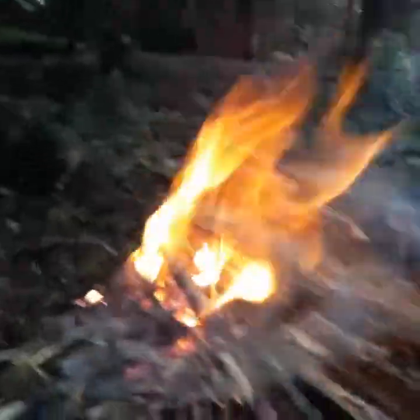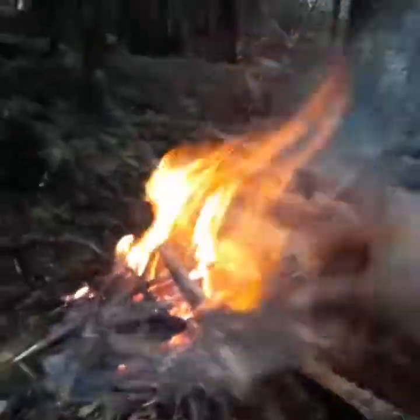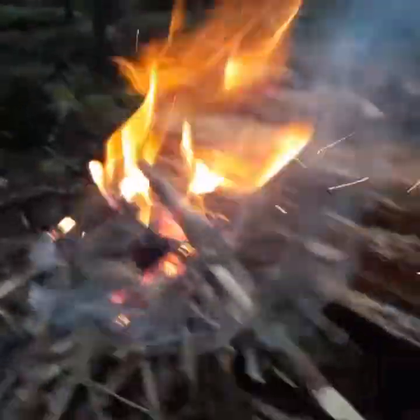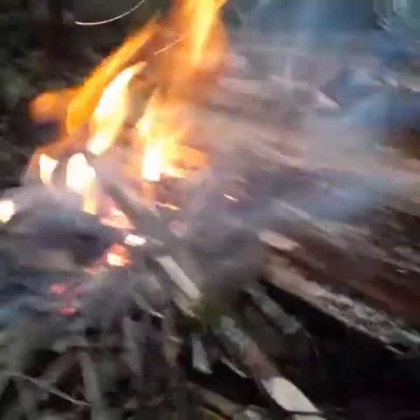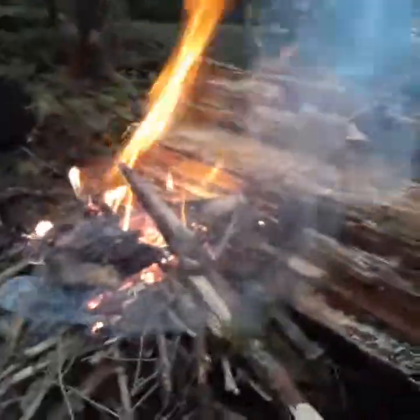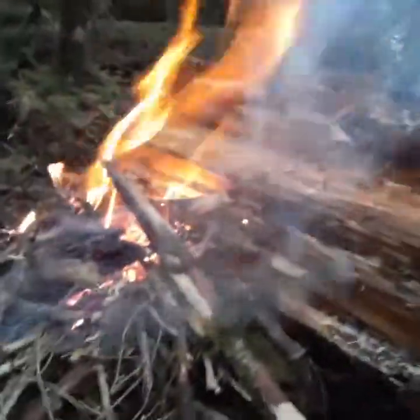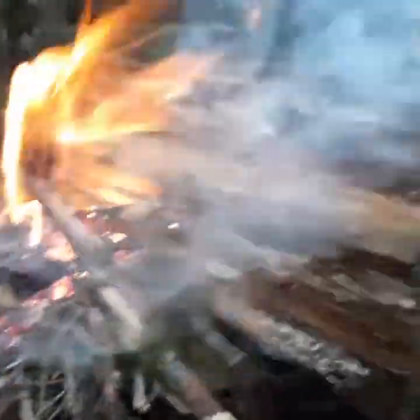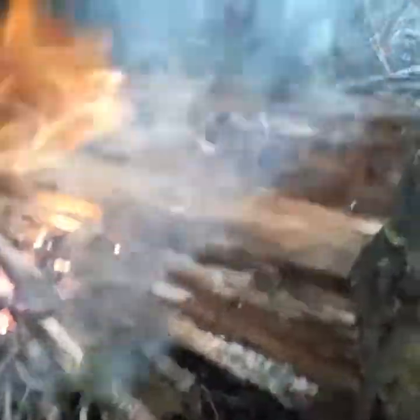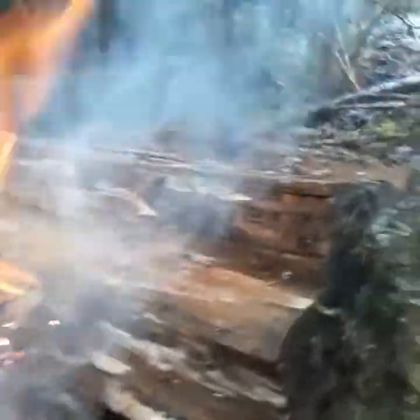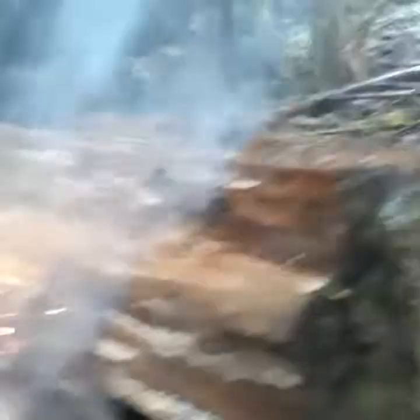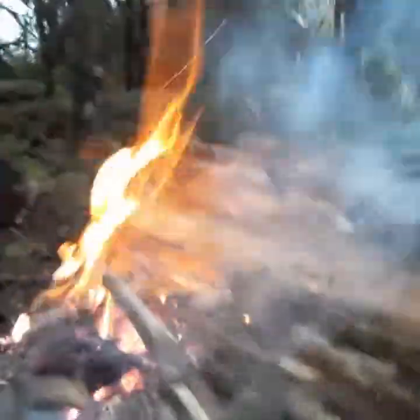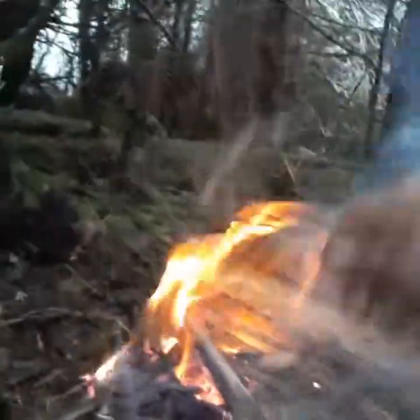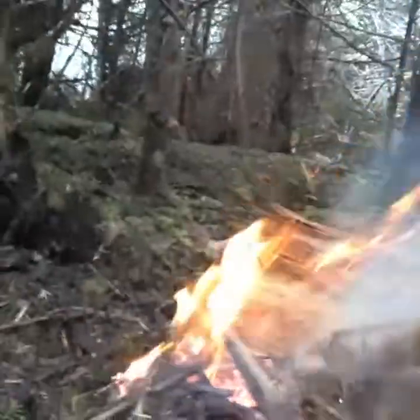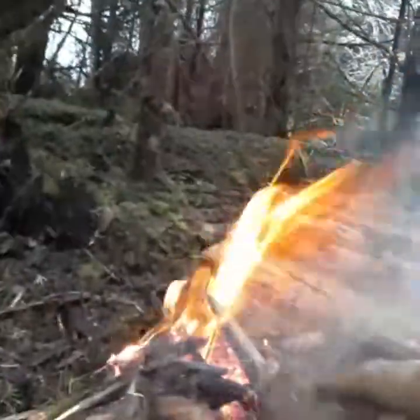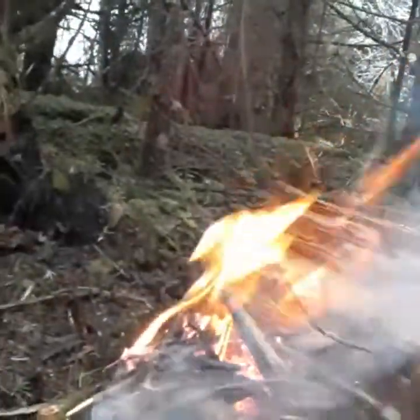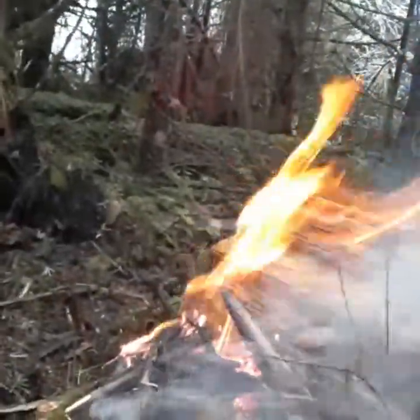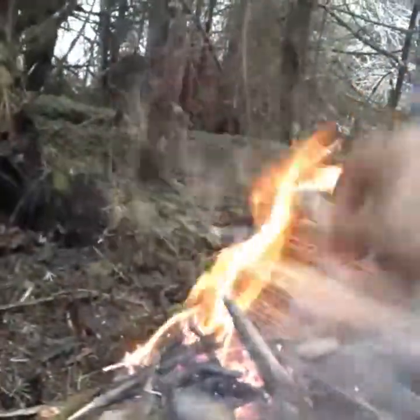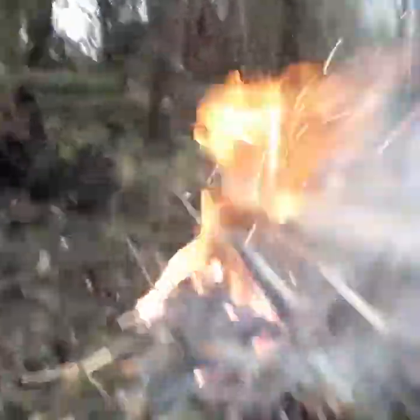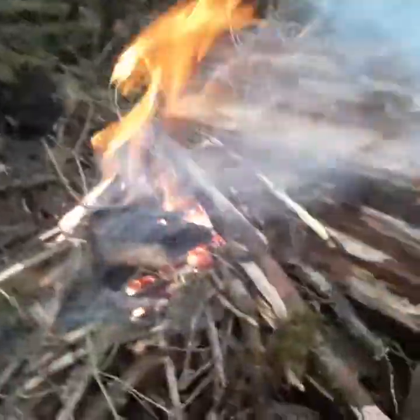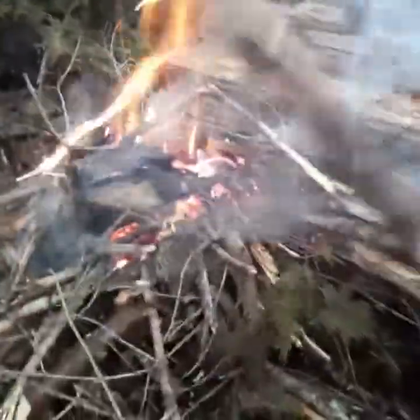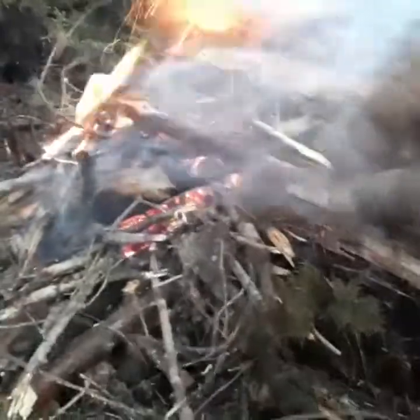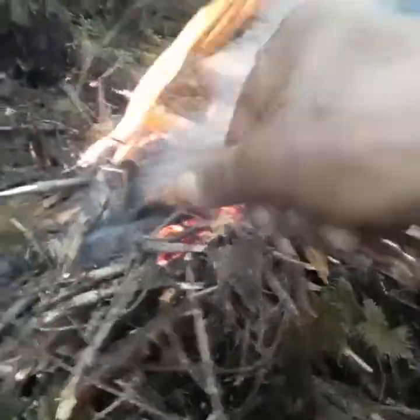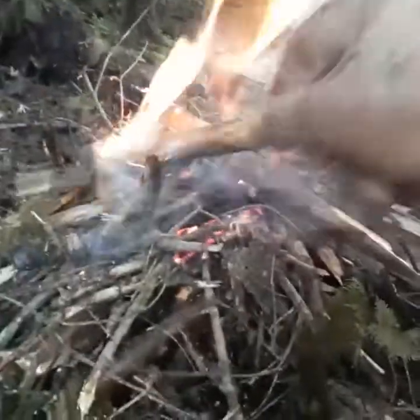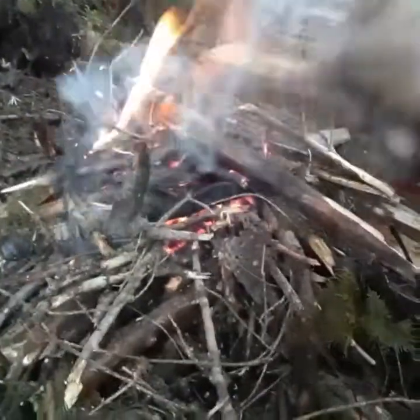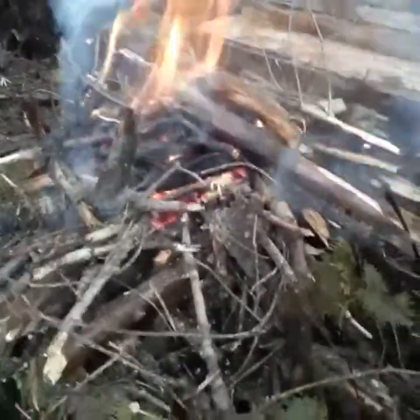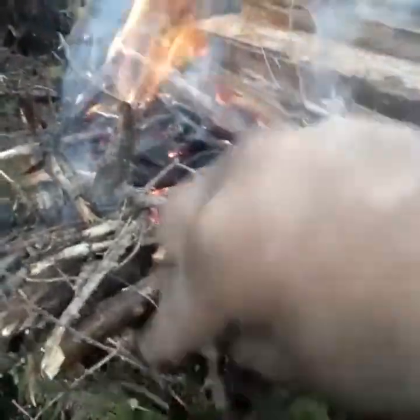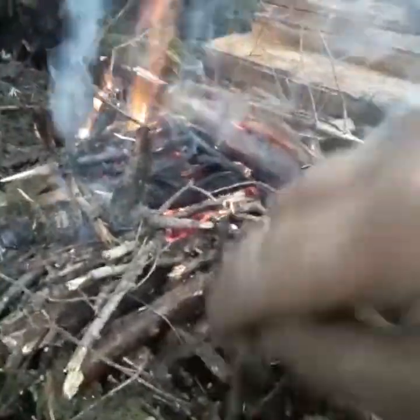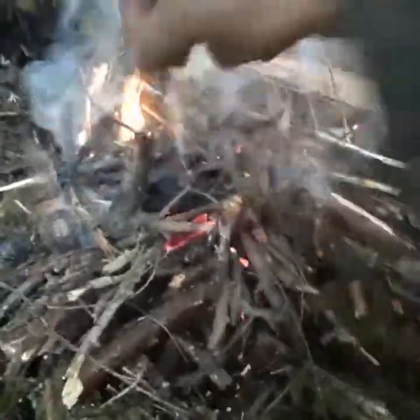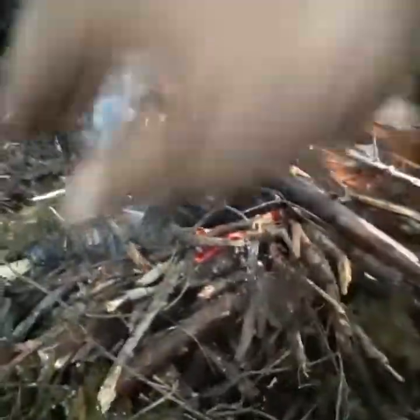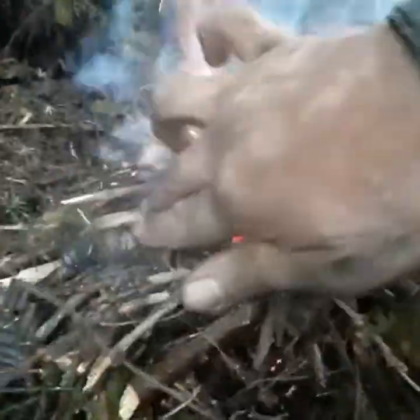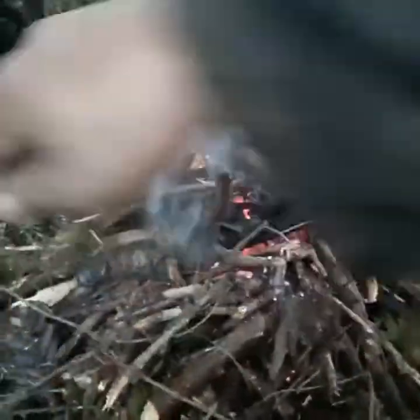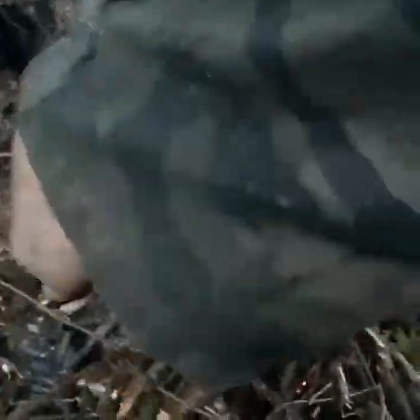There she goes guys, there she goes. We're just gonna stoke her up, keep her going real nice and pretty. Healthy fire baby.